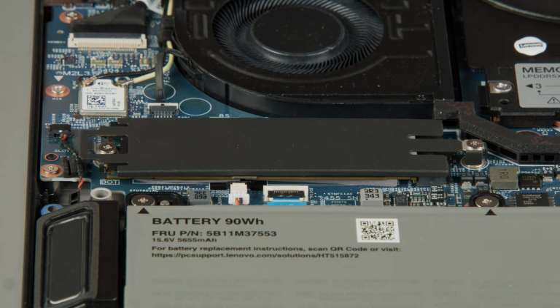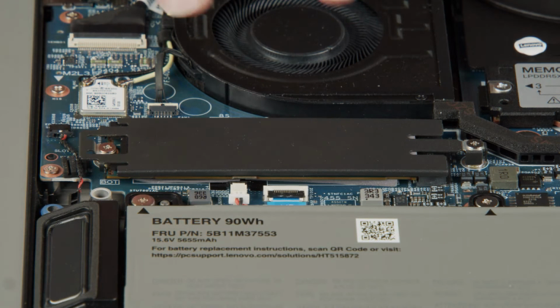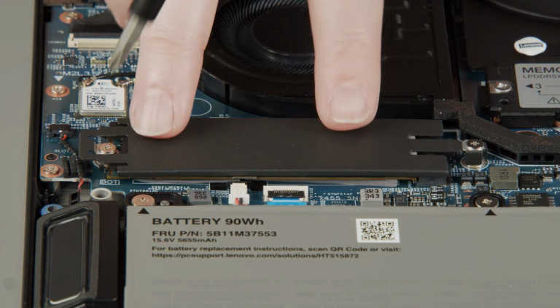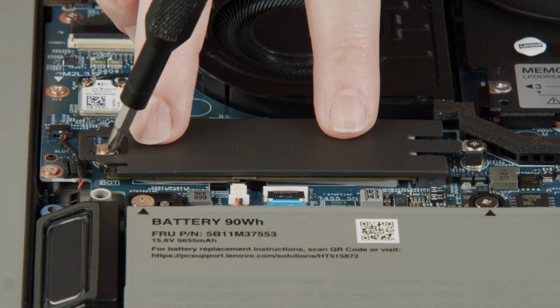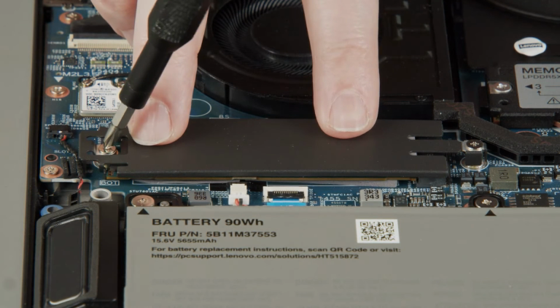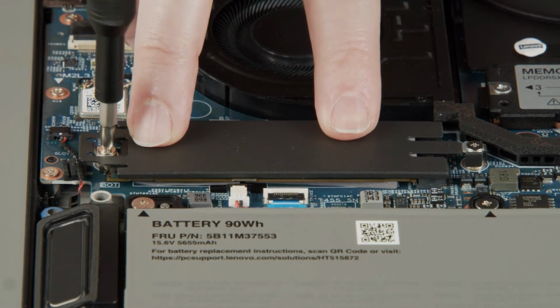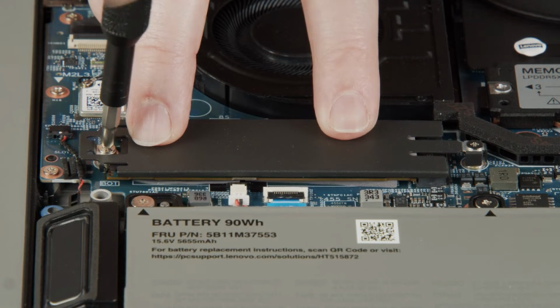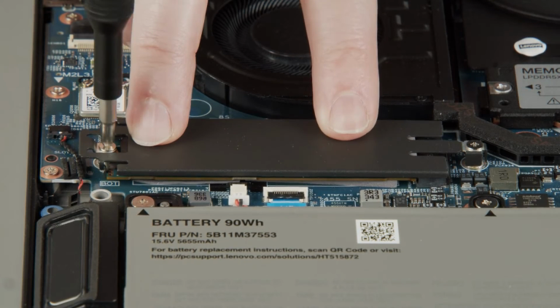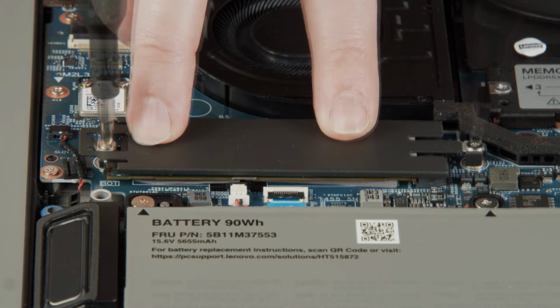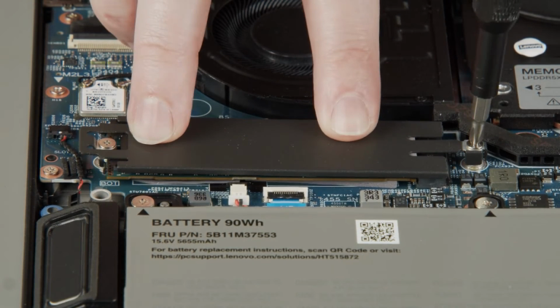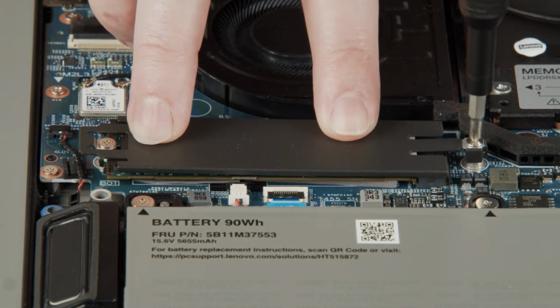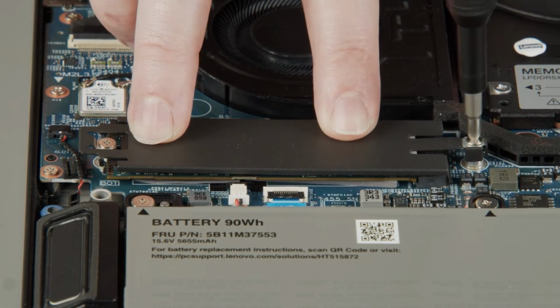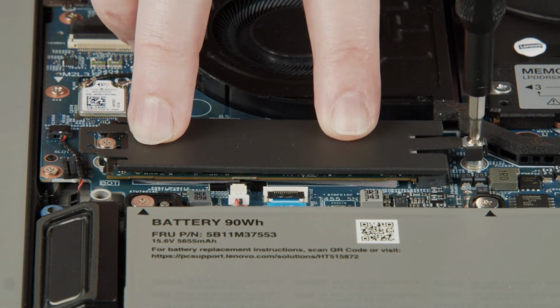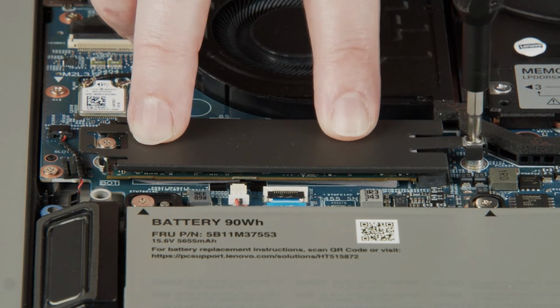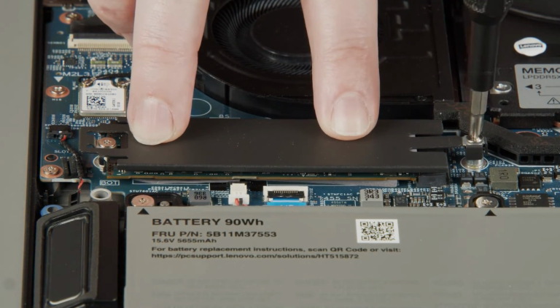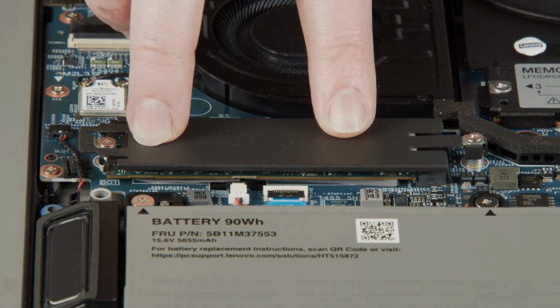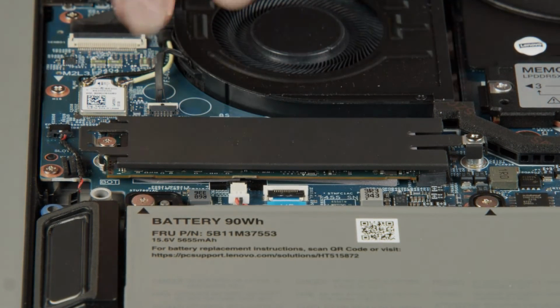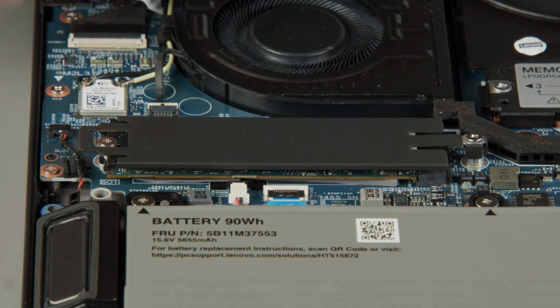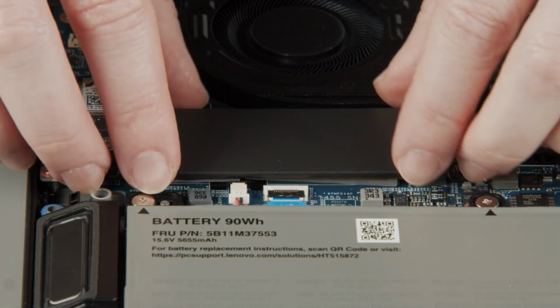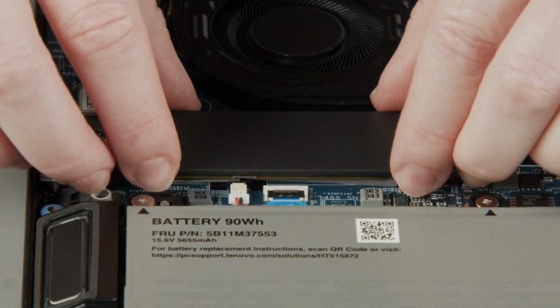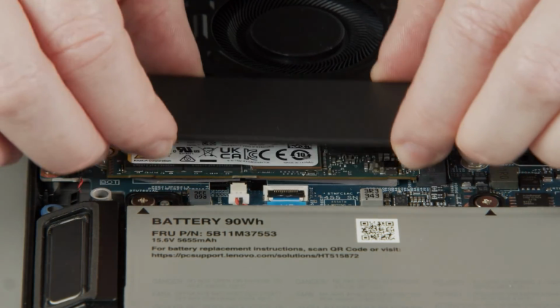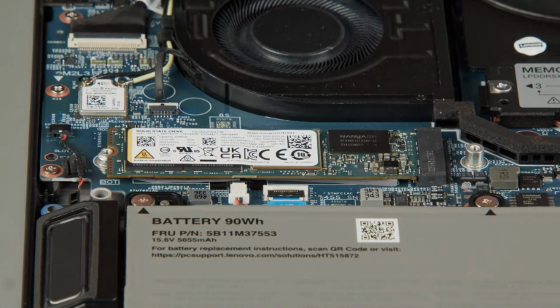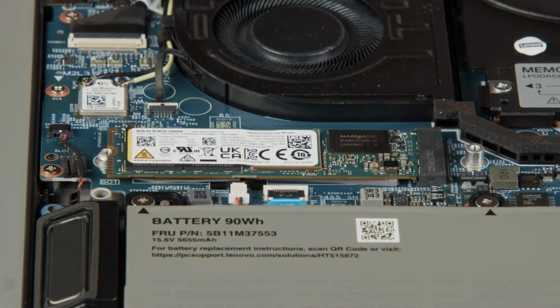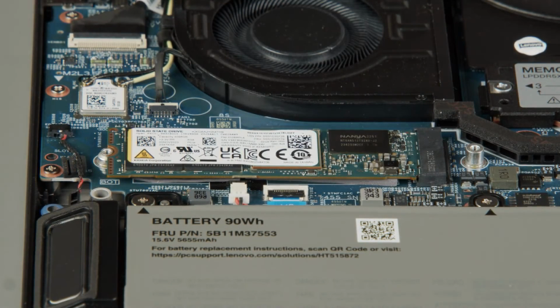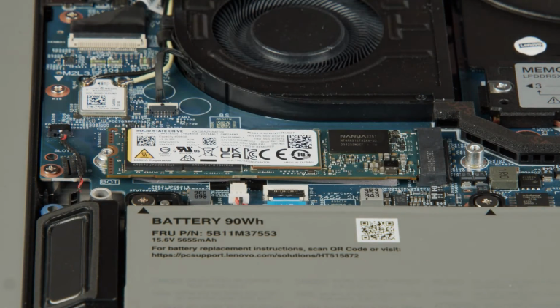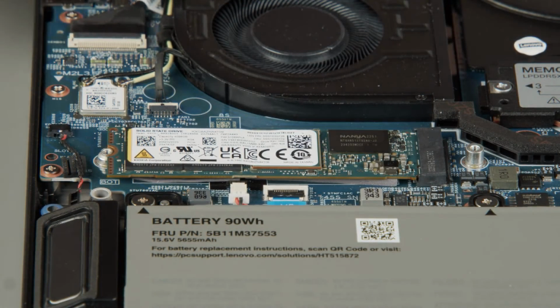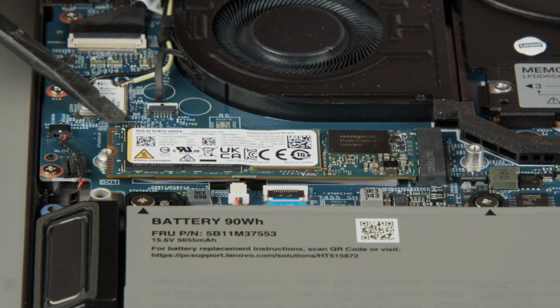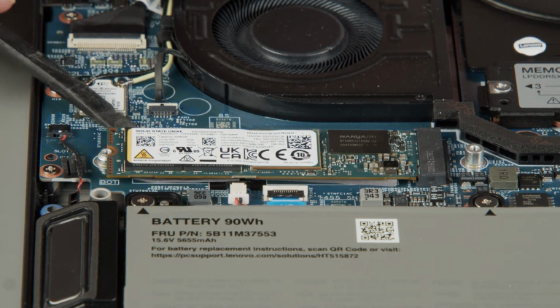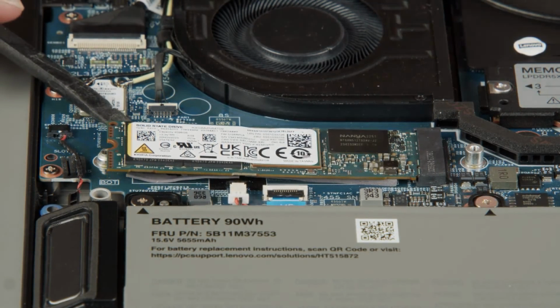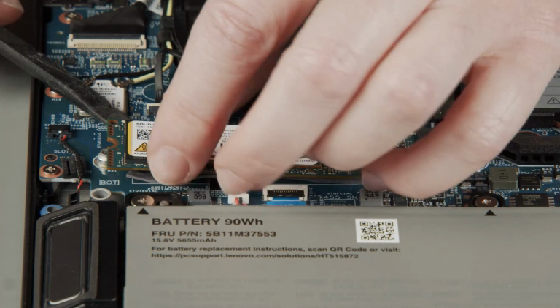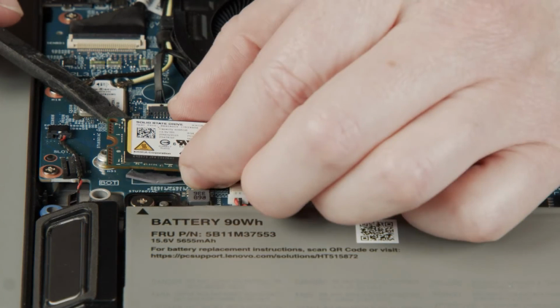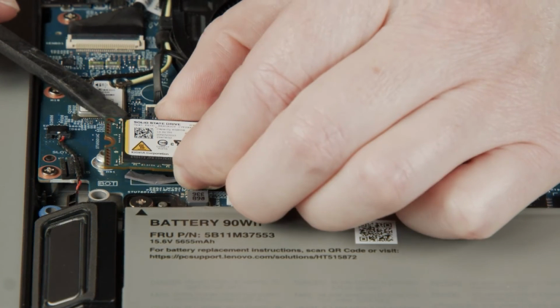Loosen the two captive screws on the bracket and remove the bracket from the drive. Carefully pull the M.2 solid state drive from the slot.